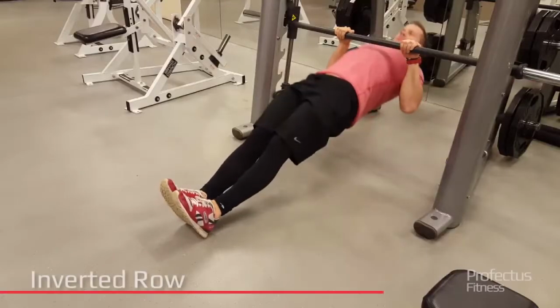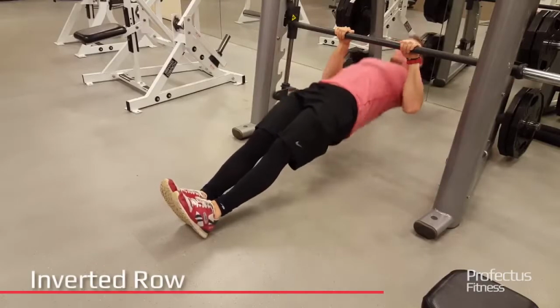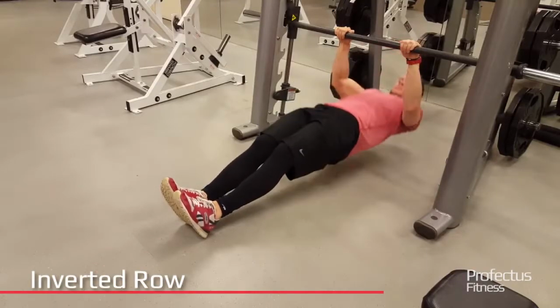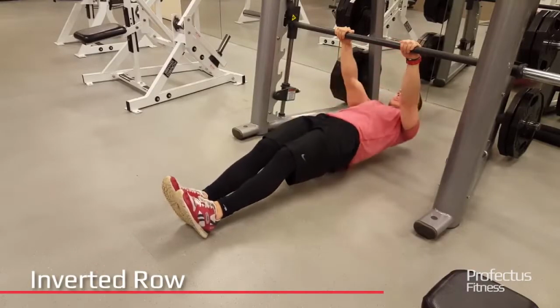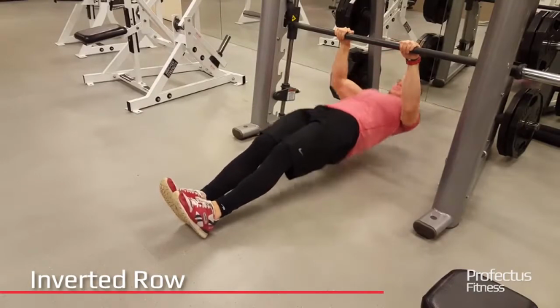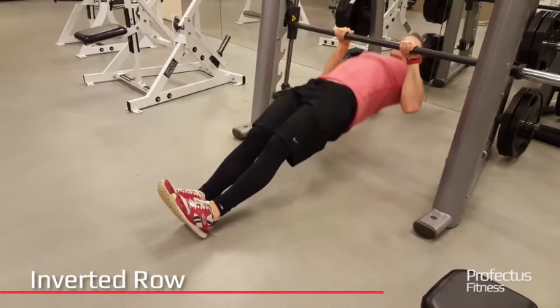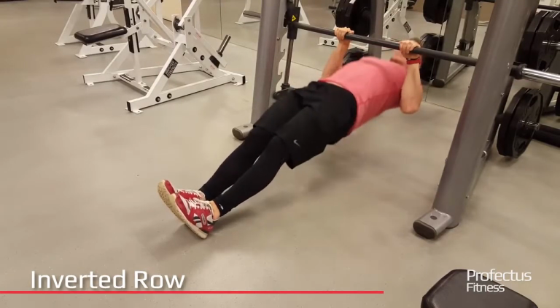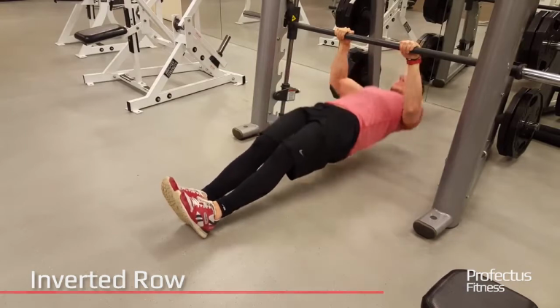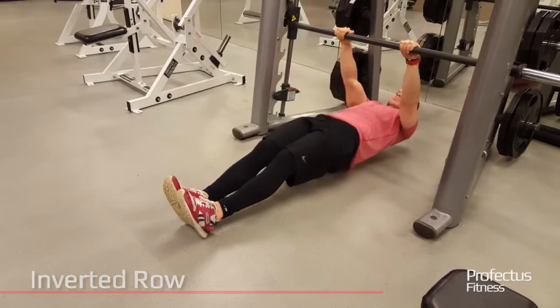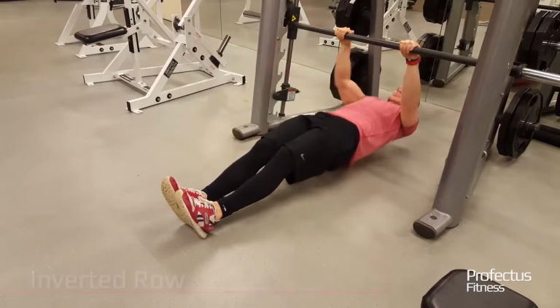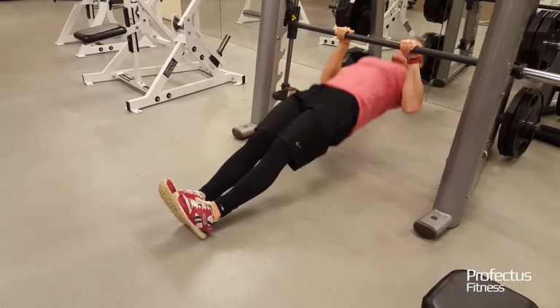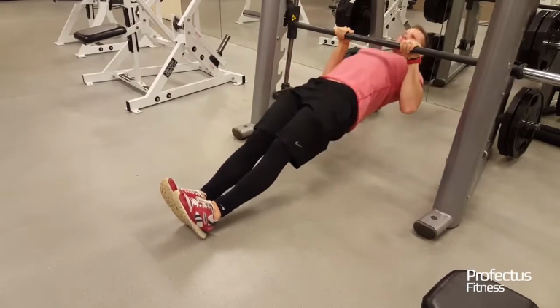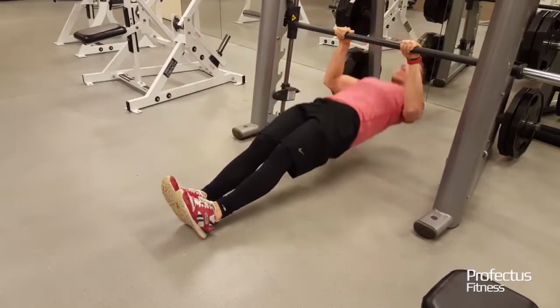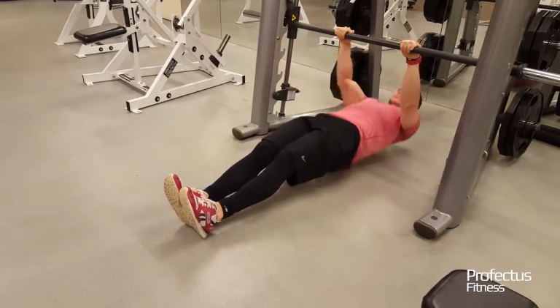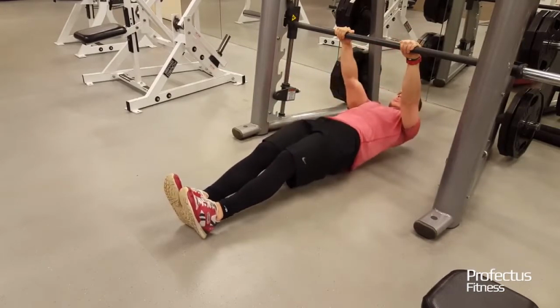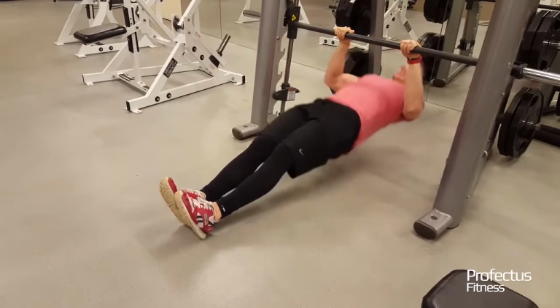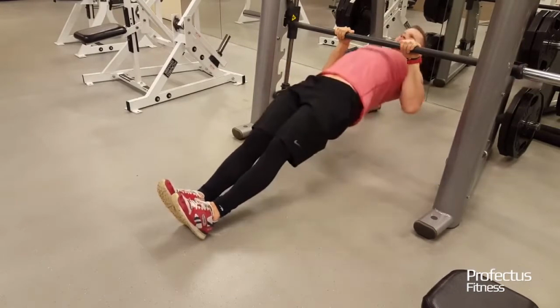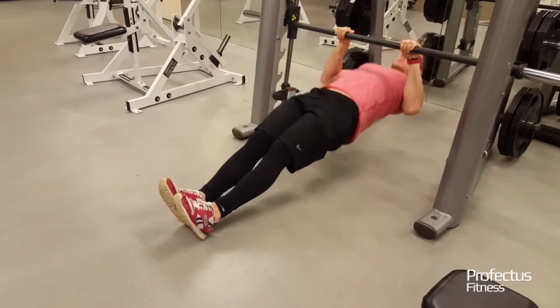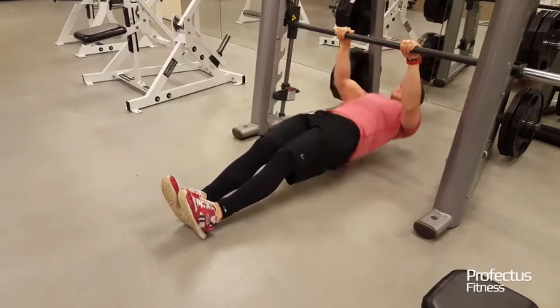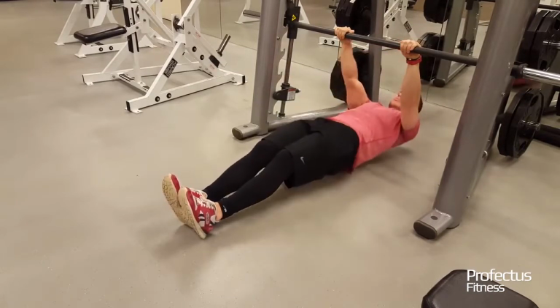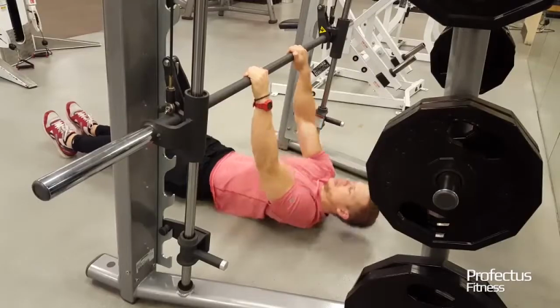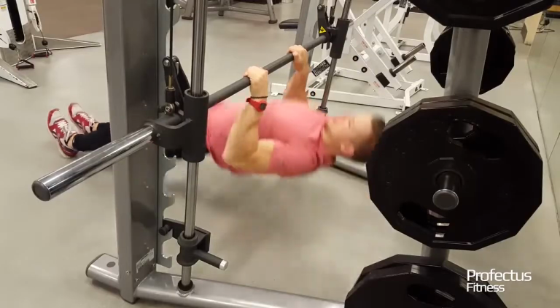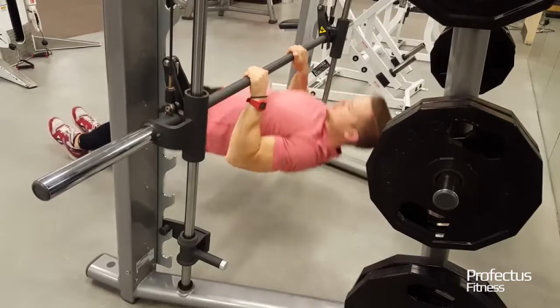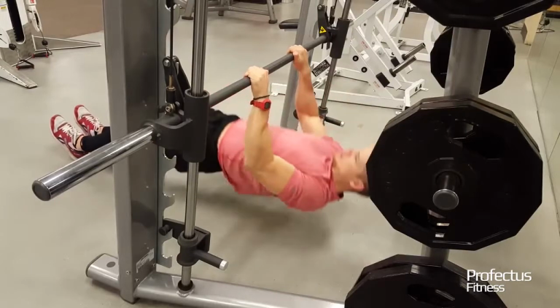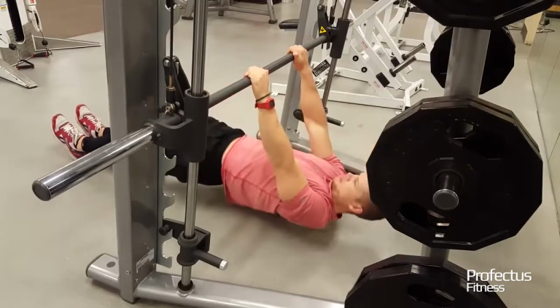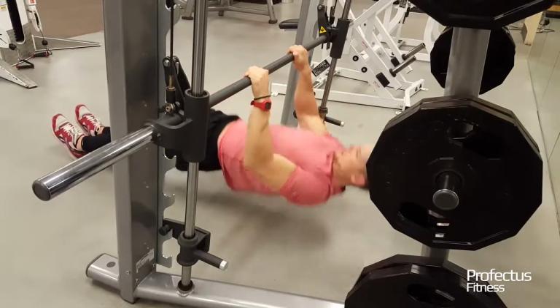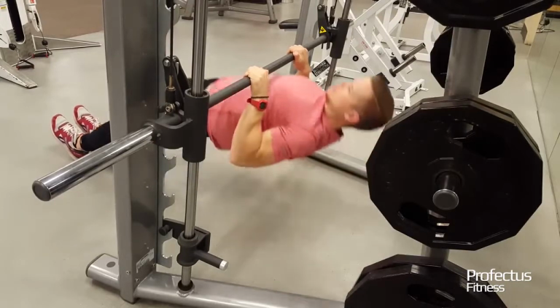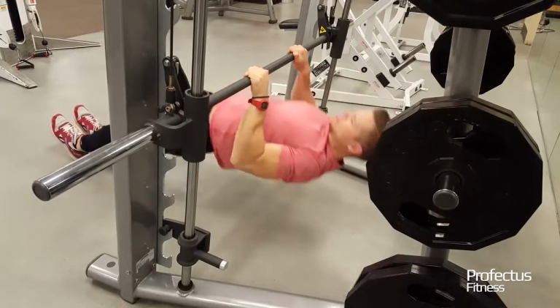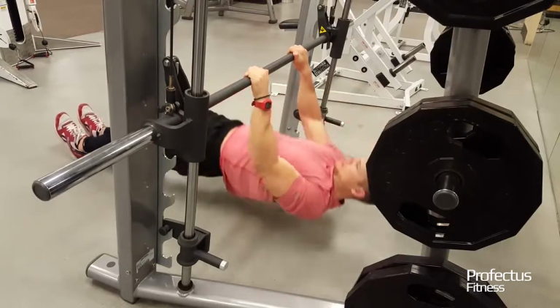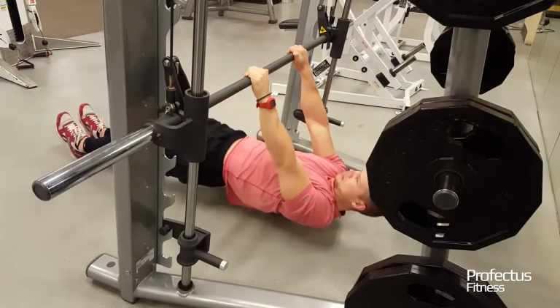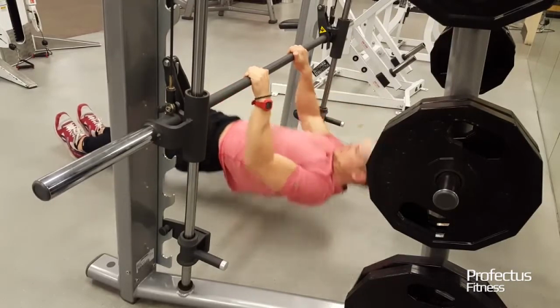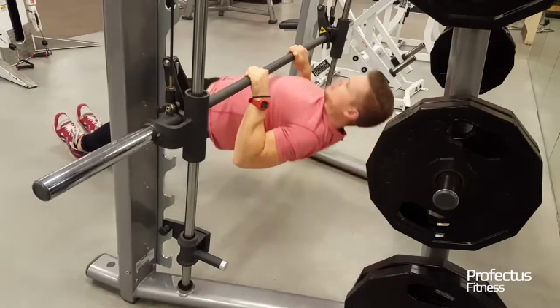Lay on back under a fixed horizontal bar and grasp the bar with a wide overhand grip. With core tight and neutral spine, pull body up to the bar keeping lats tight and shoulder blades pulled down.